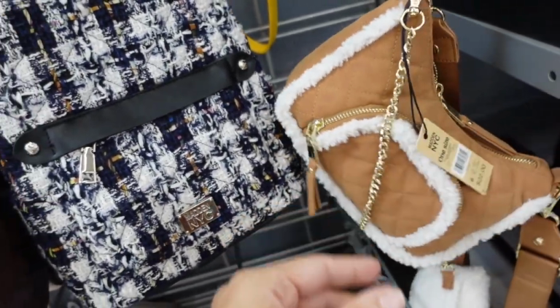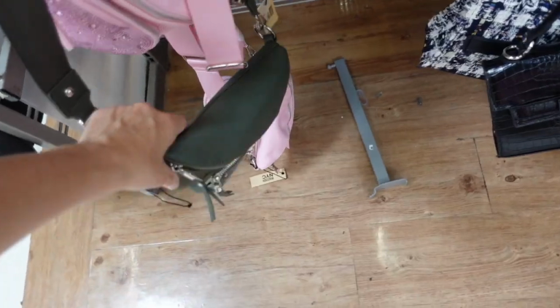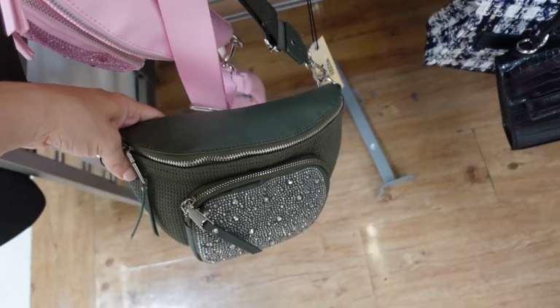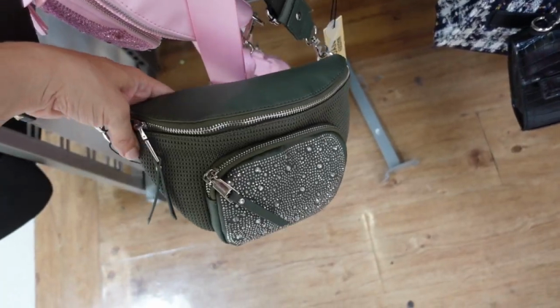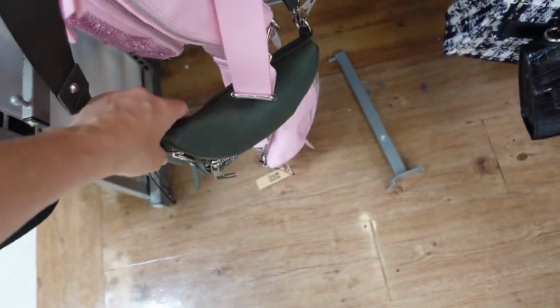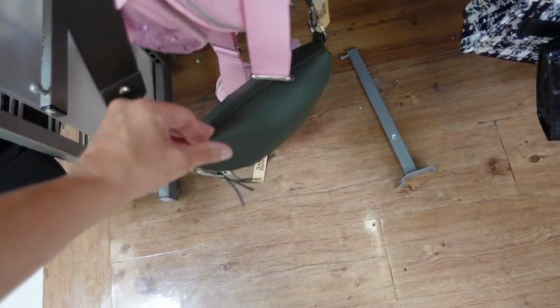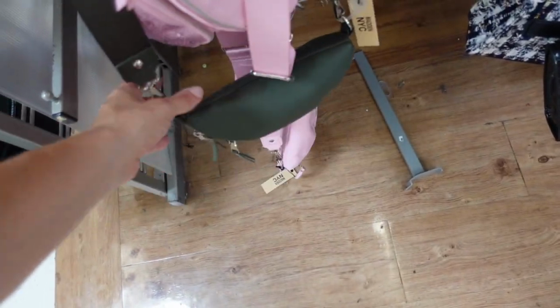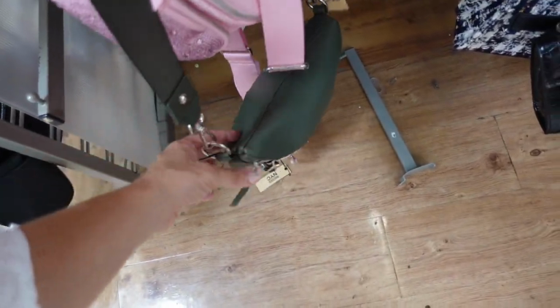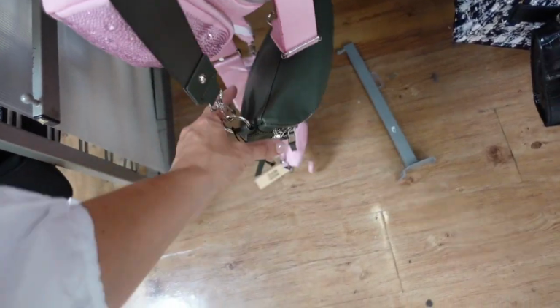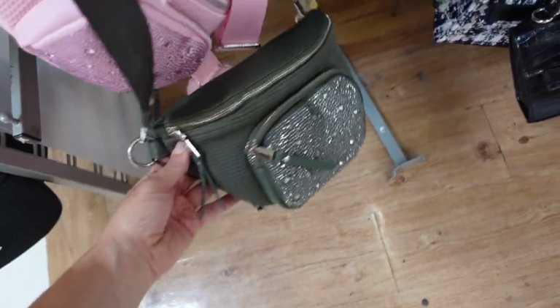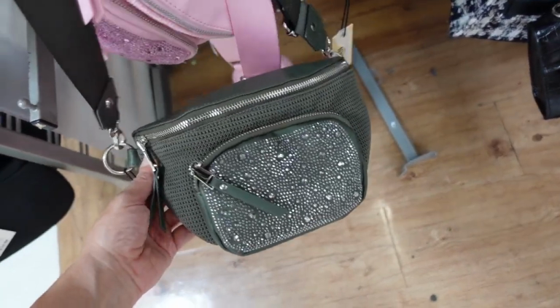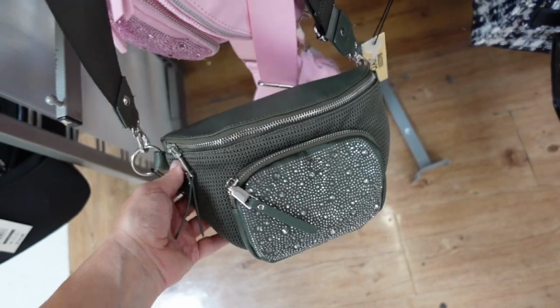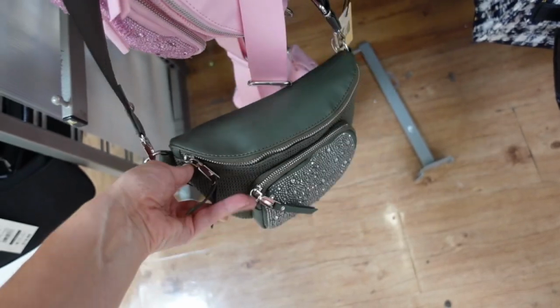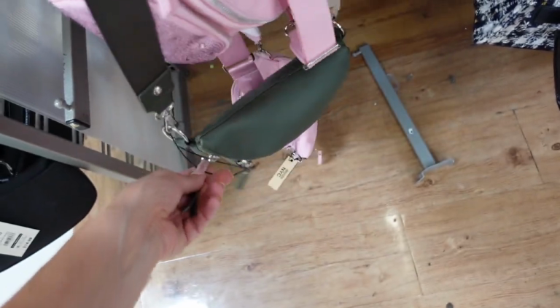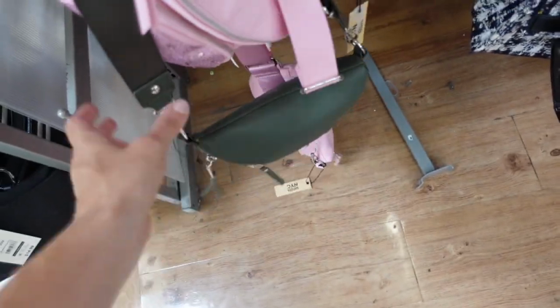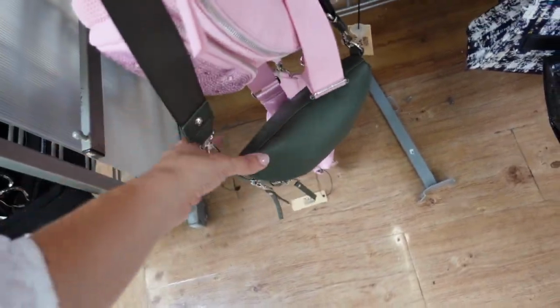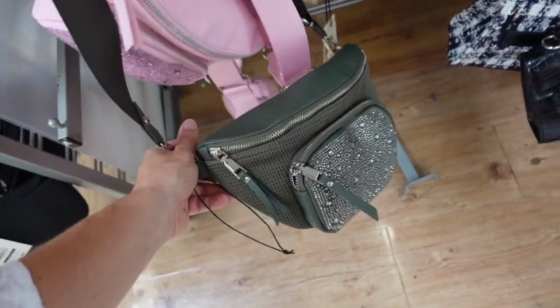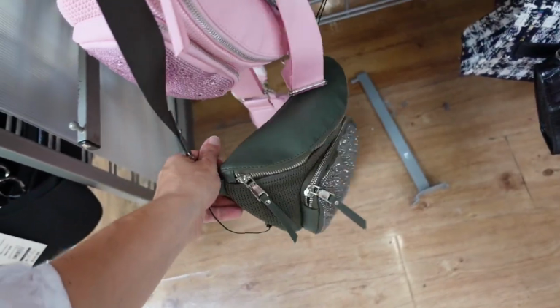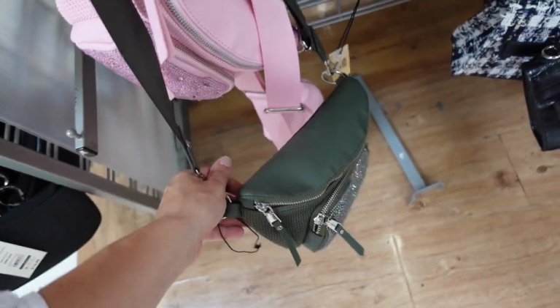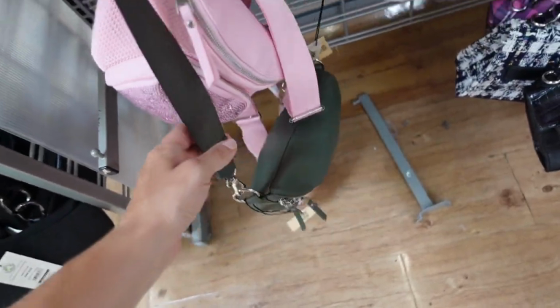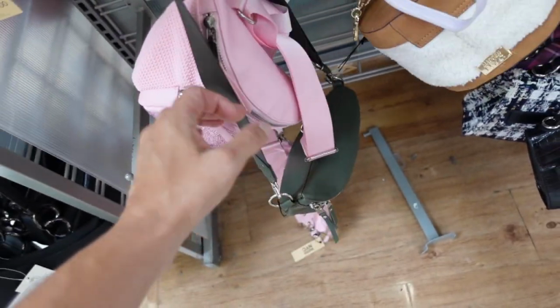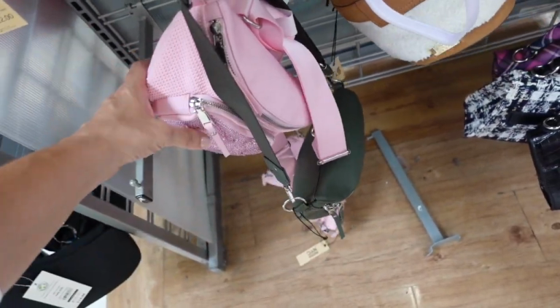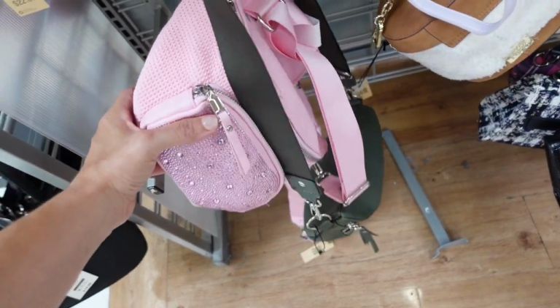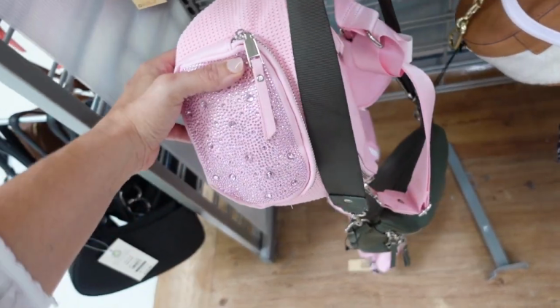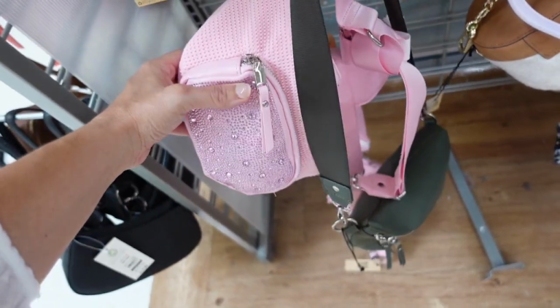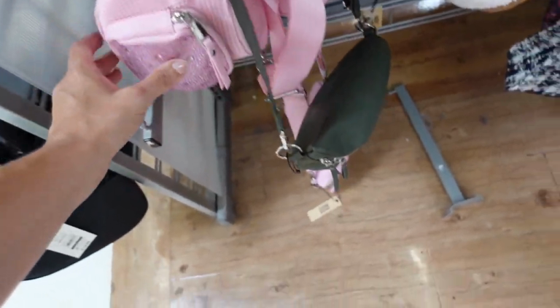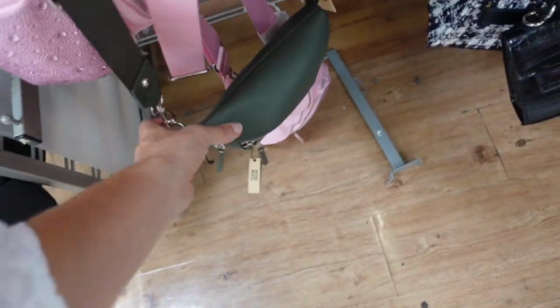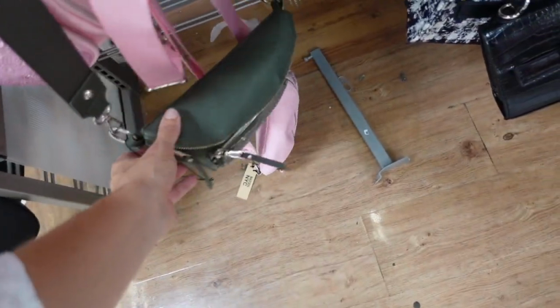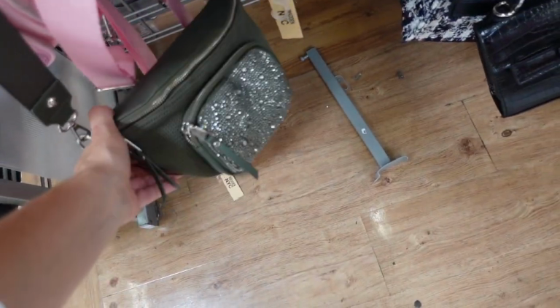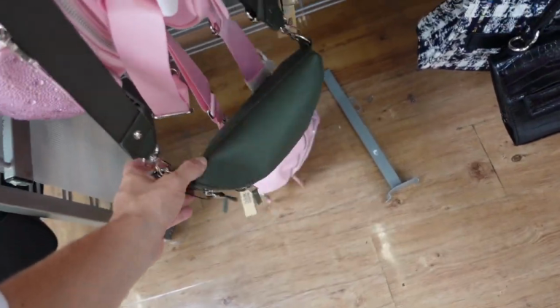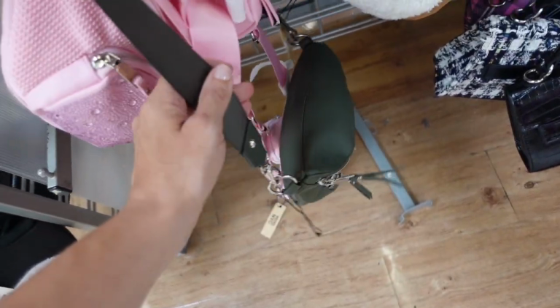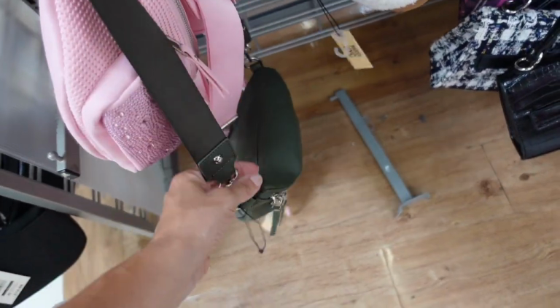New color in the little sequin fanny pack from Madden NYC. It has a complete rhinestone design and a little top zipper. We saw it in white and black — now seeing it in pink and olive. They're $20.